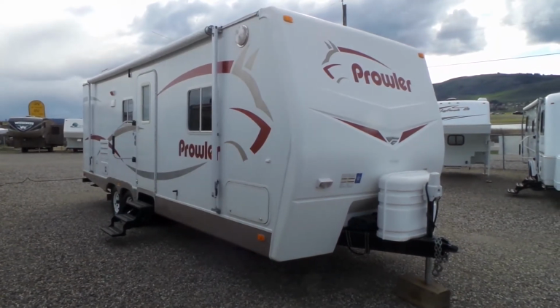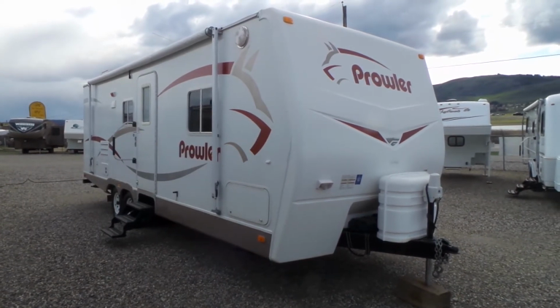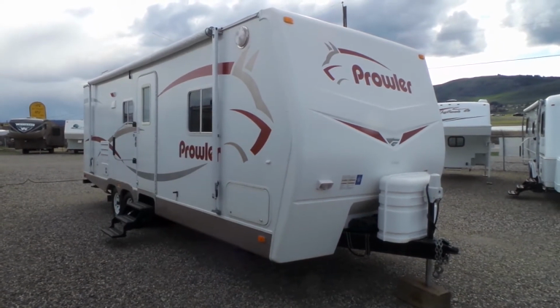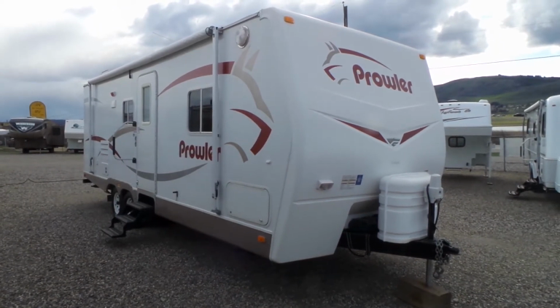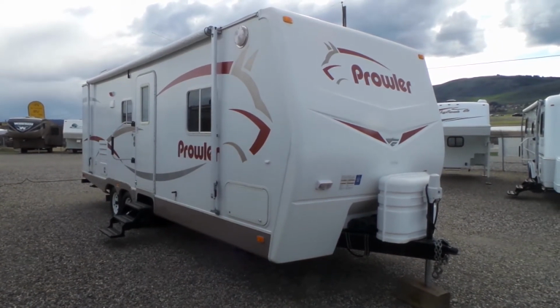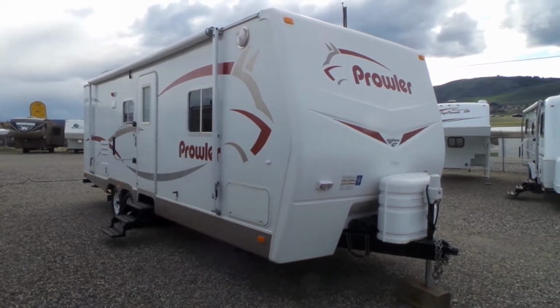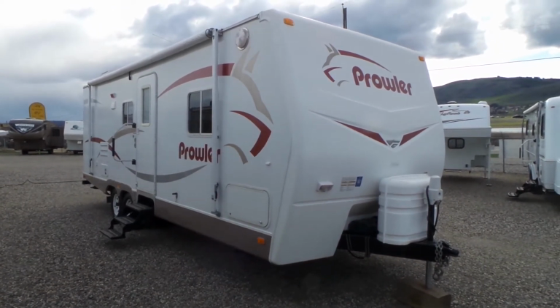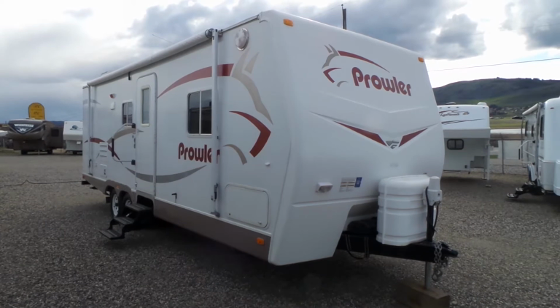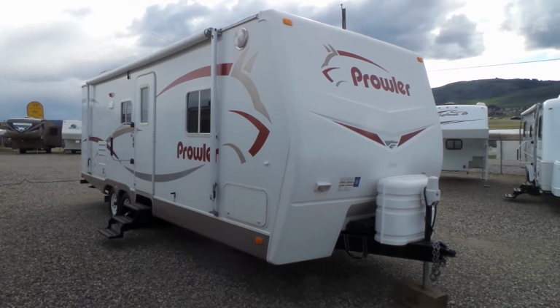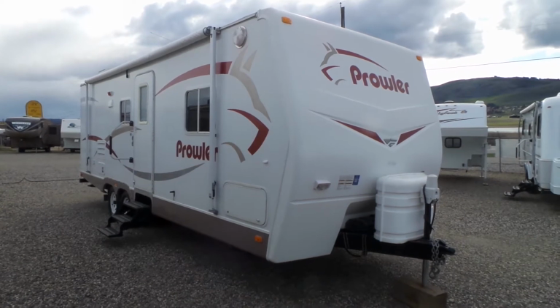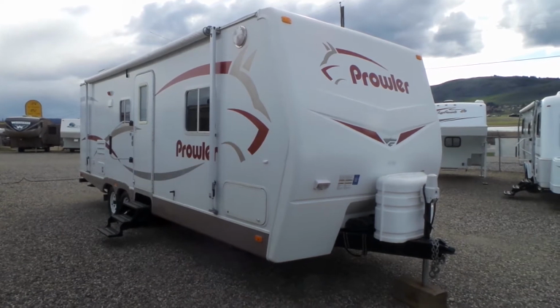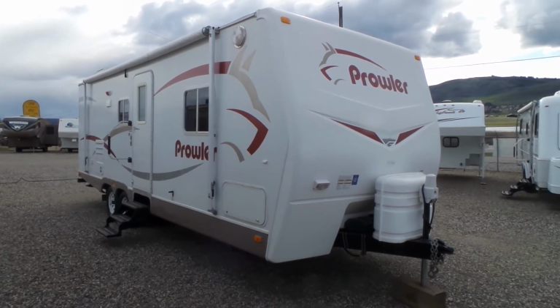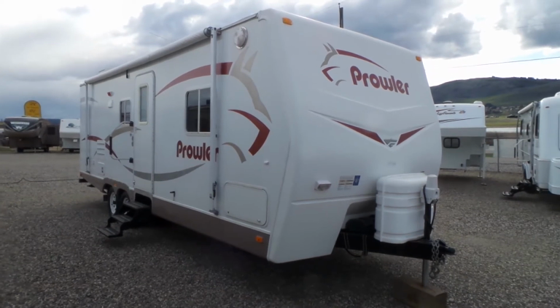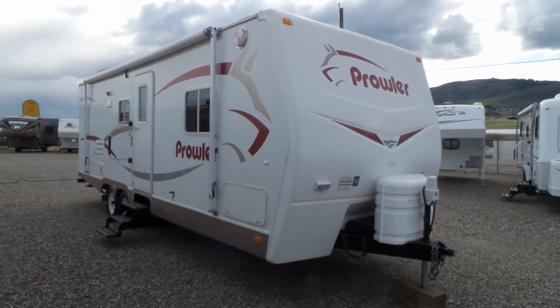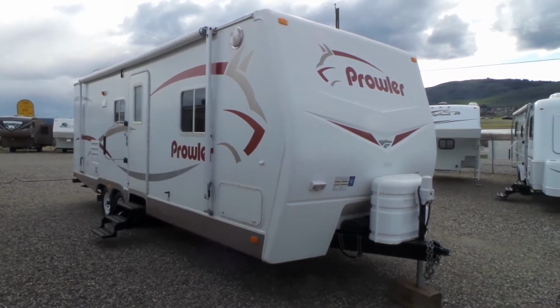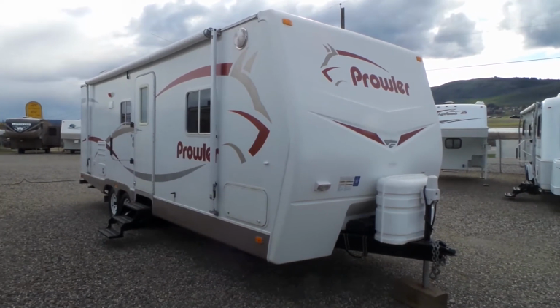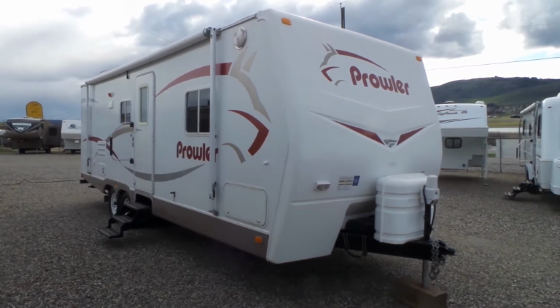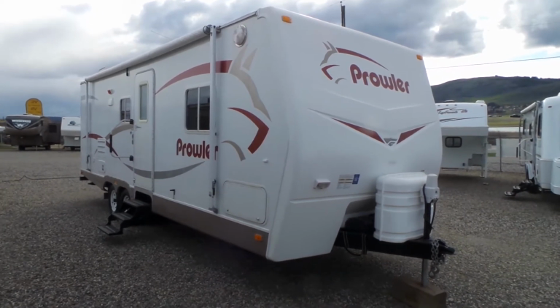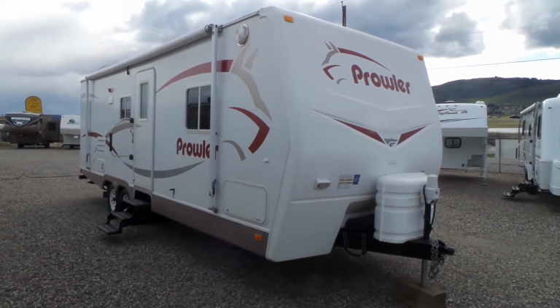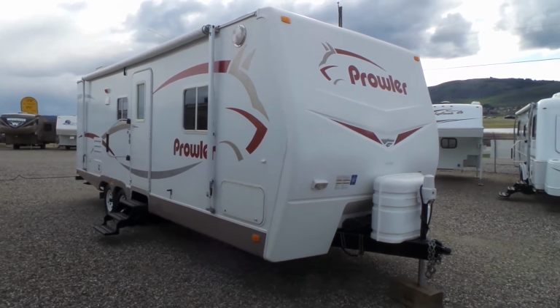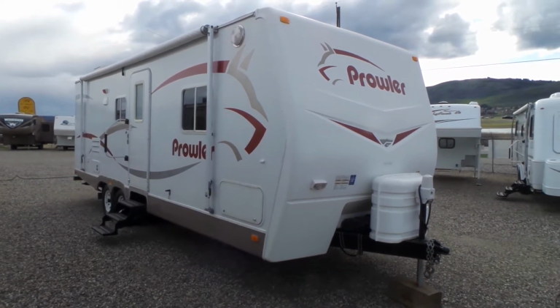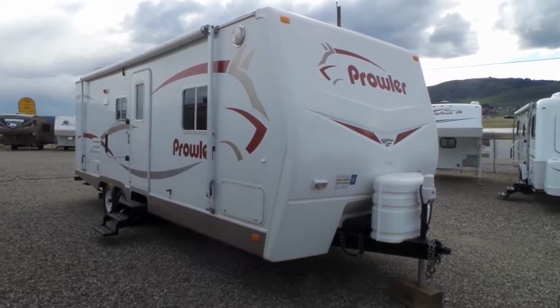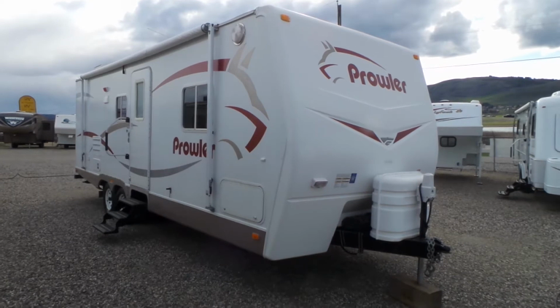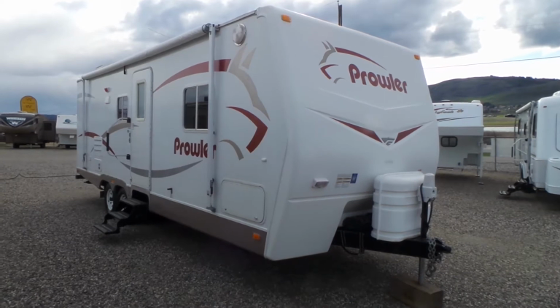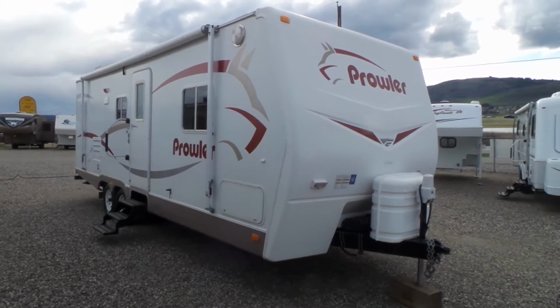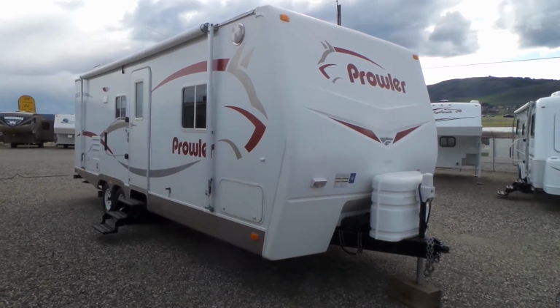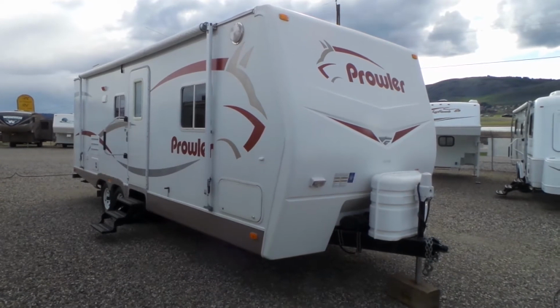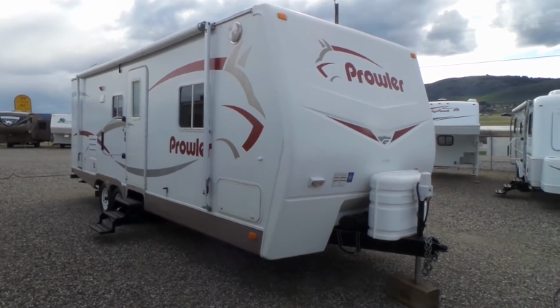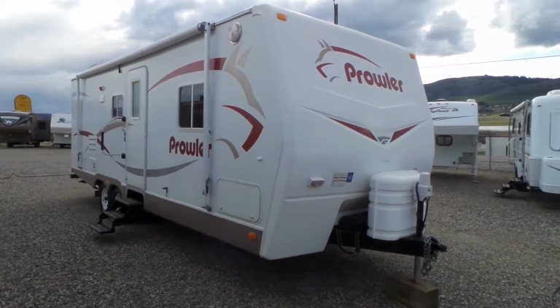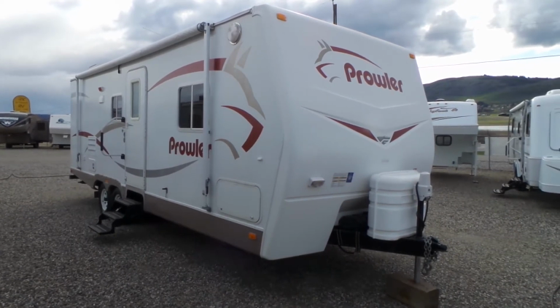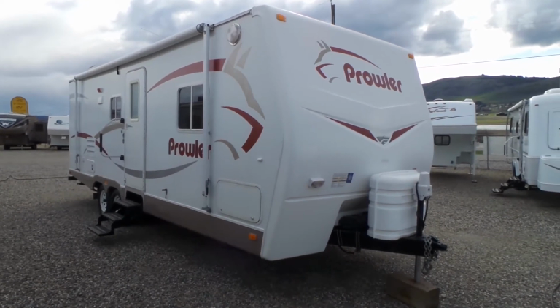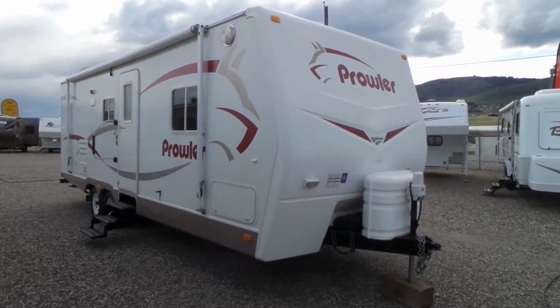Hi, this is Jeff with Mike Roseman RV in Vernon, BC. I'm going to give you a walk-through here today with a pre-owned Fleetwood Prowler 270 FQS model. This is a 2007.